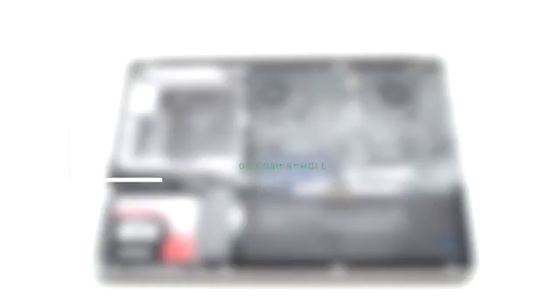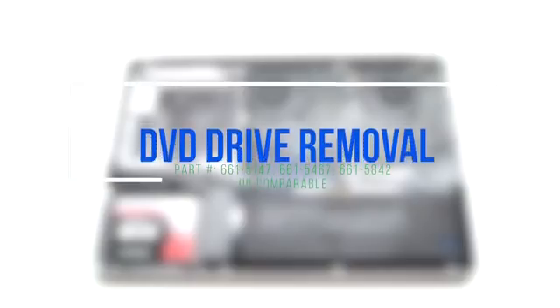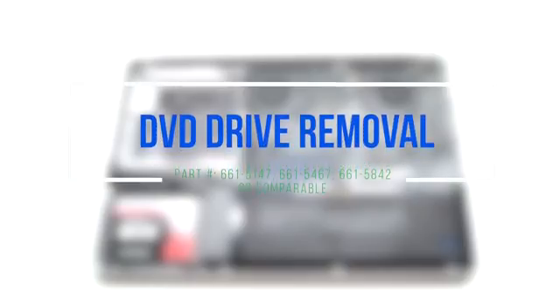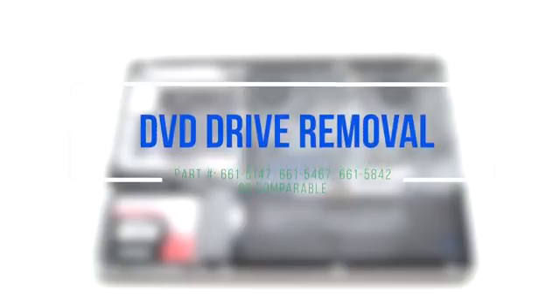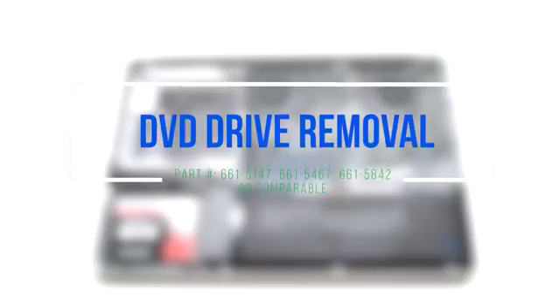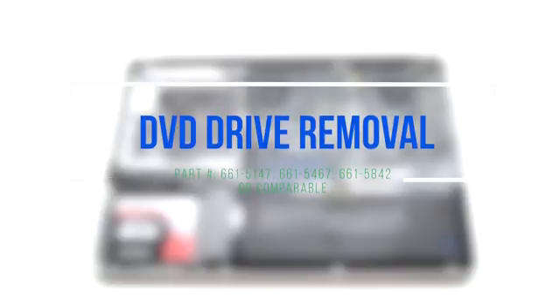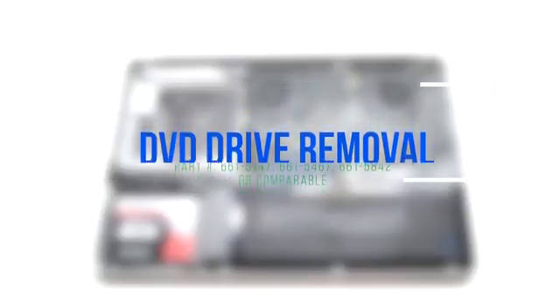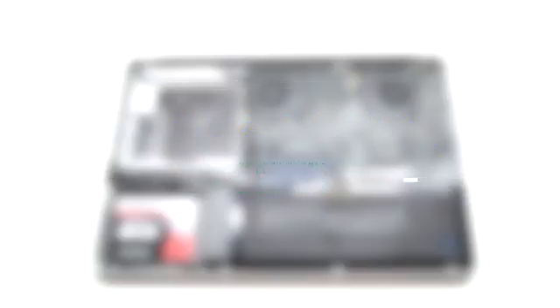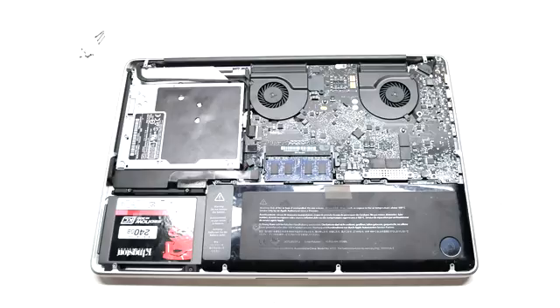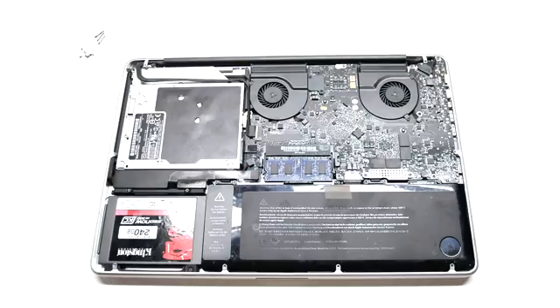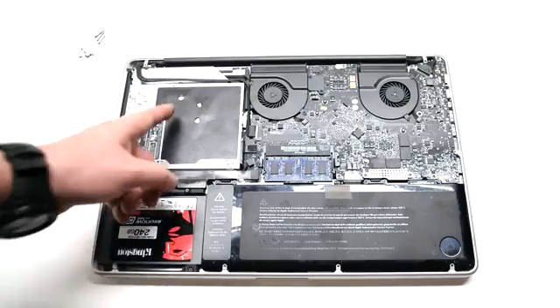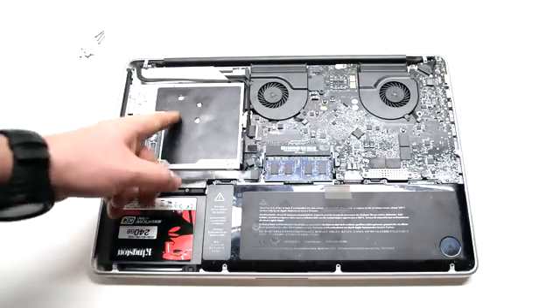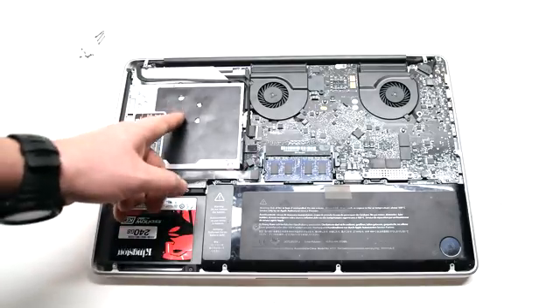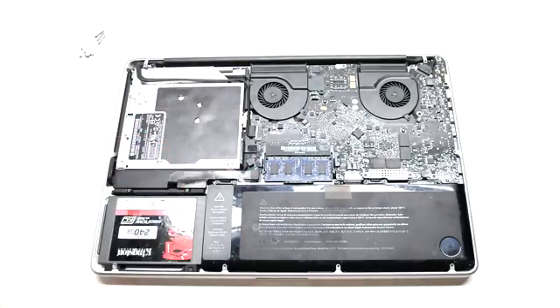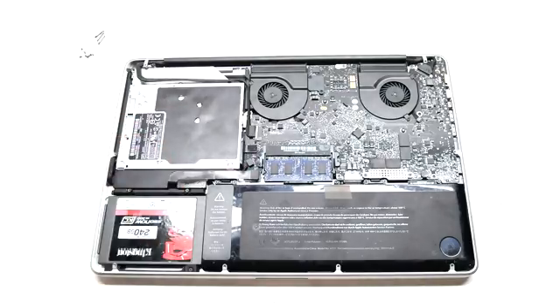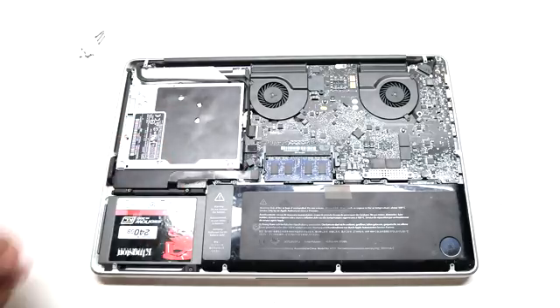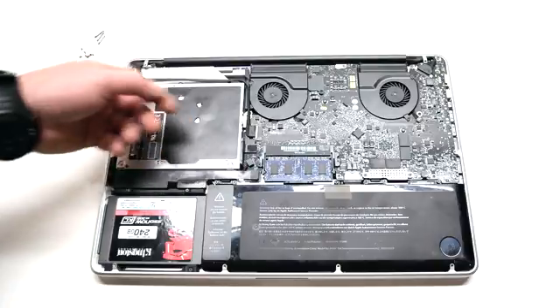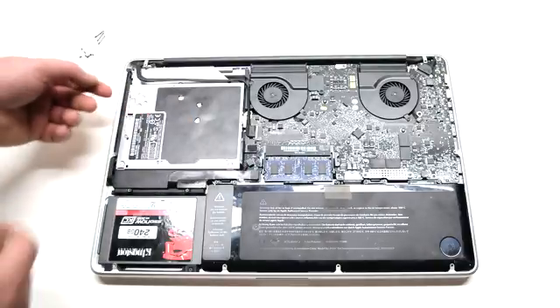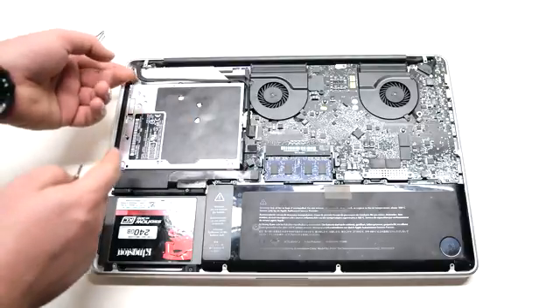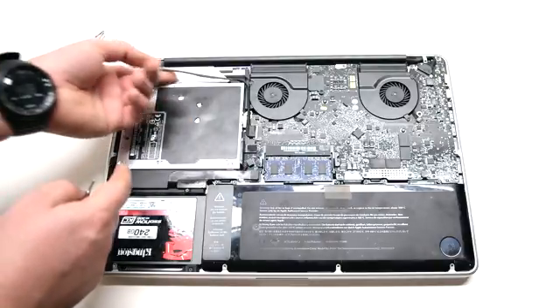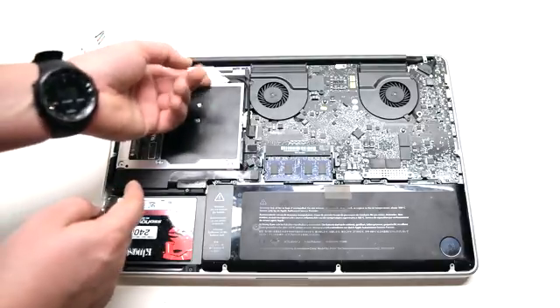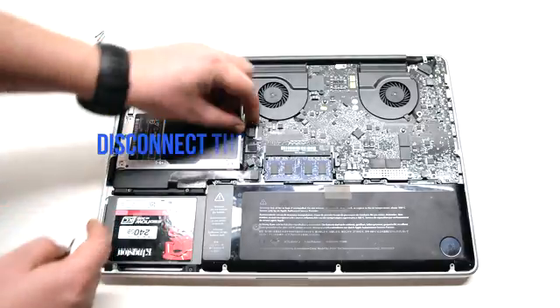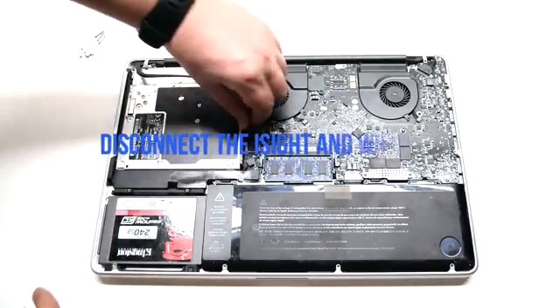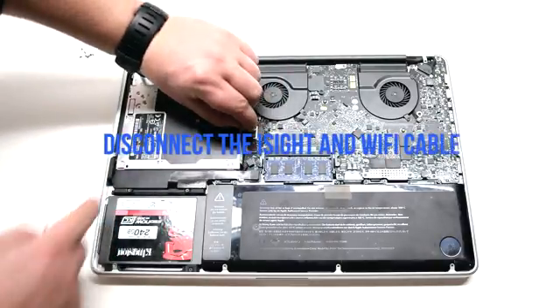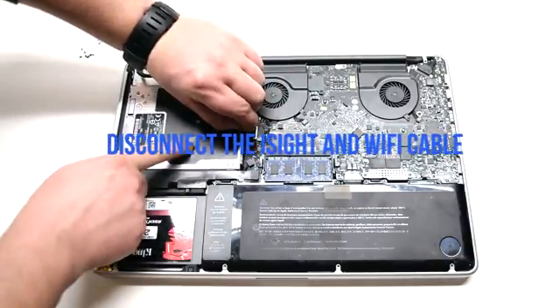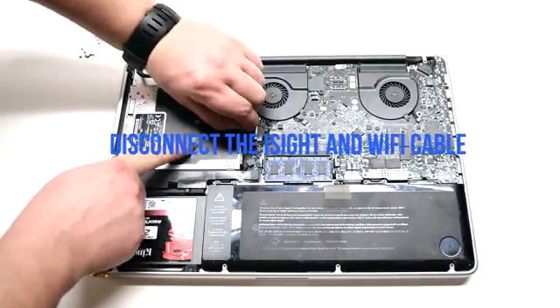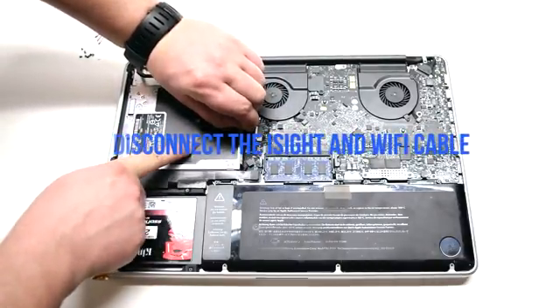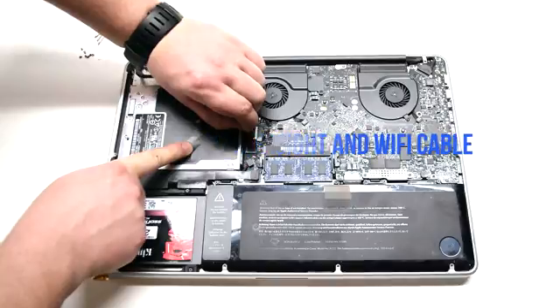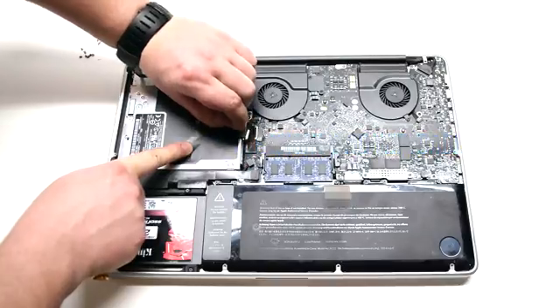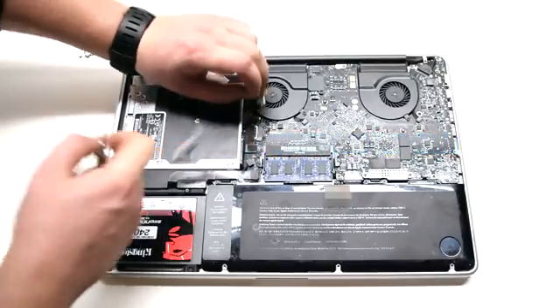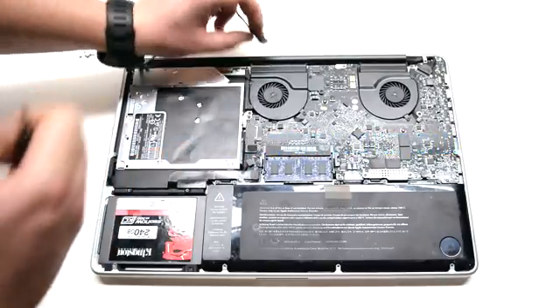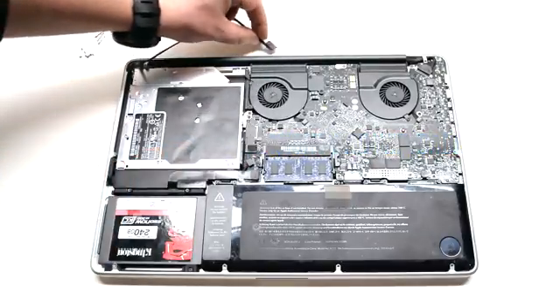DVD Drive Removal. Begin by locating and tracking down the eyesight and the Wi-Fi cable. Disconnect it from the logic board.